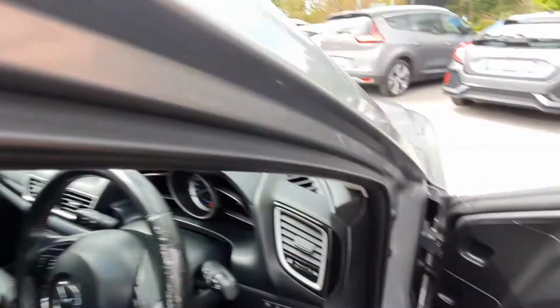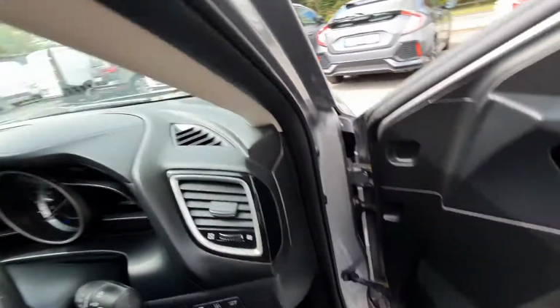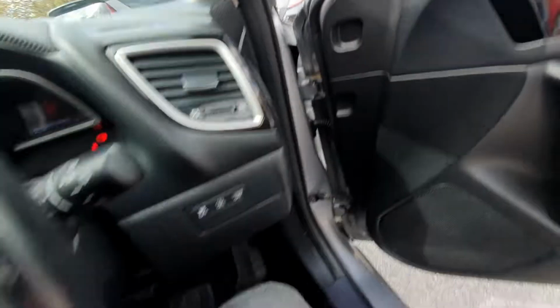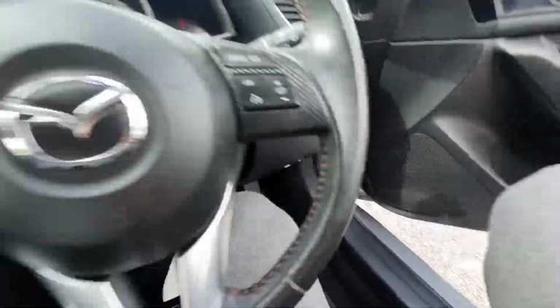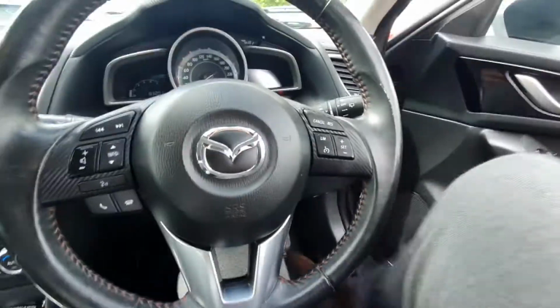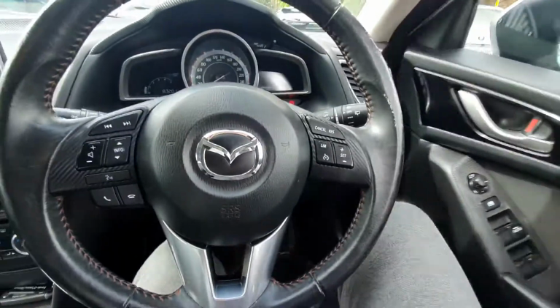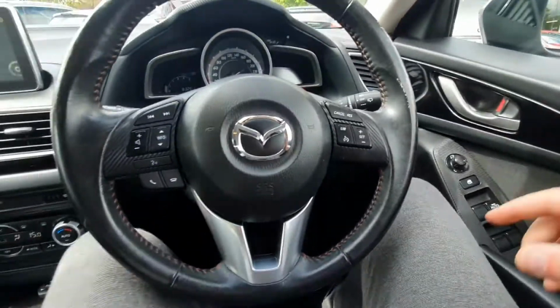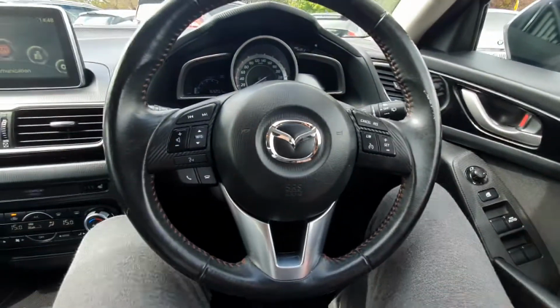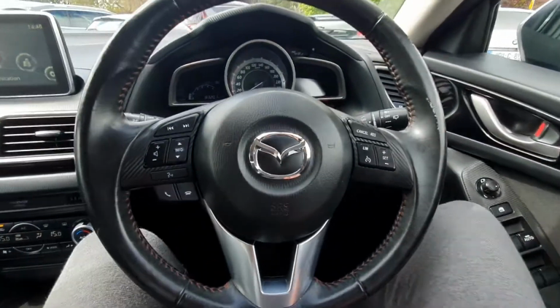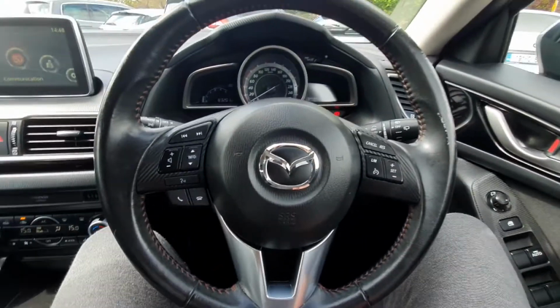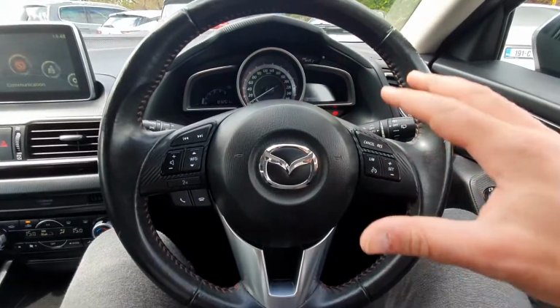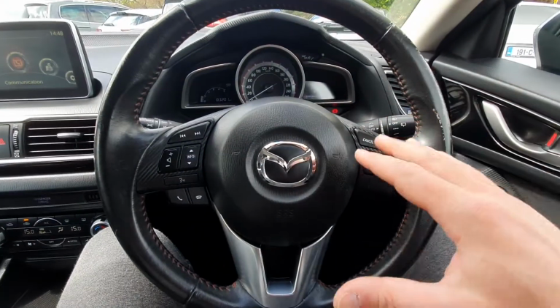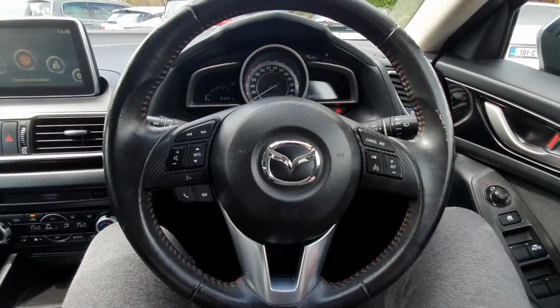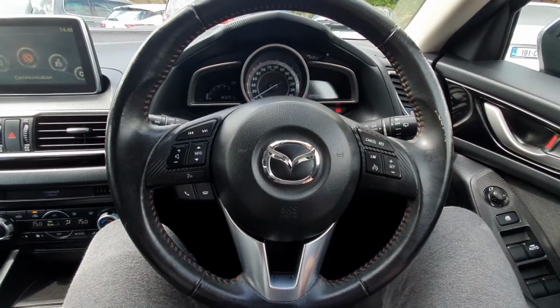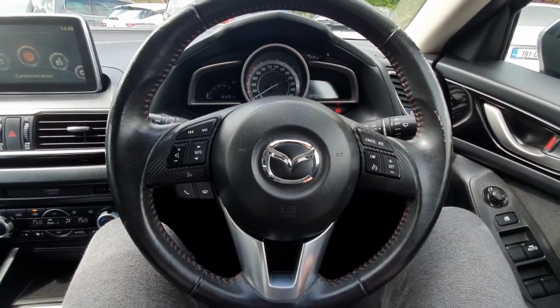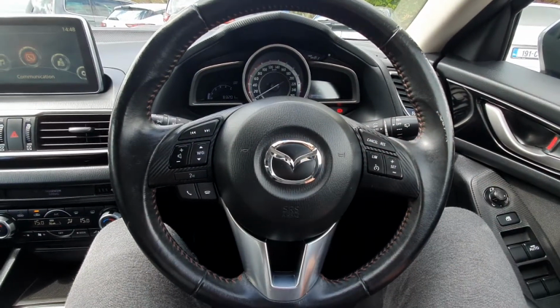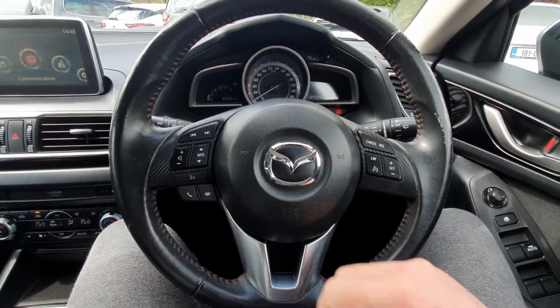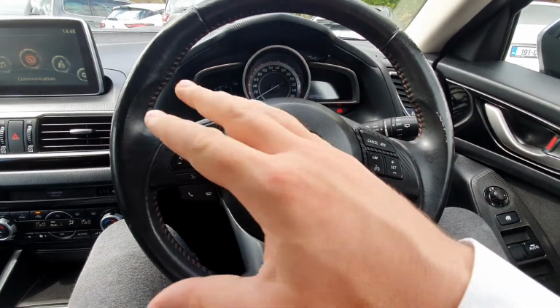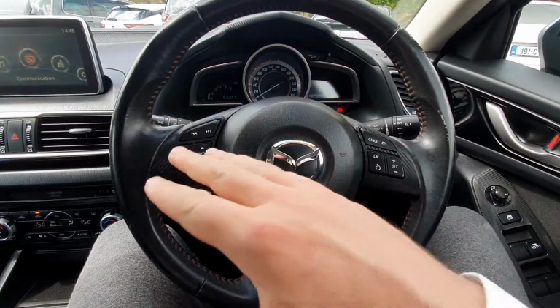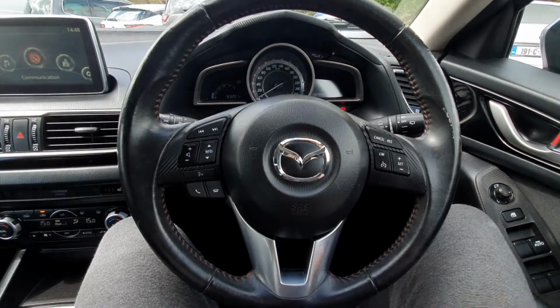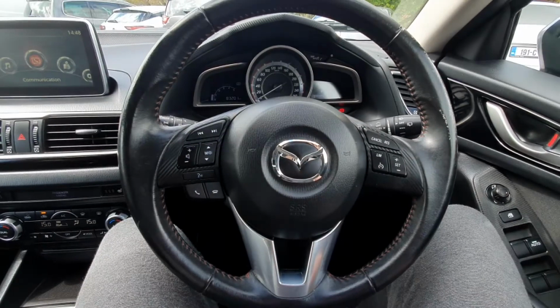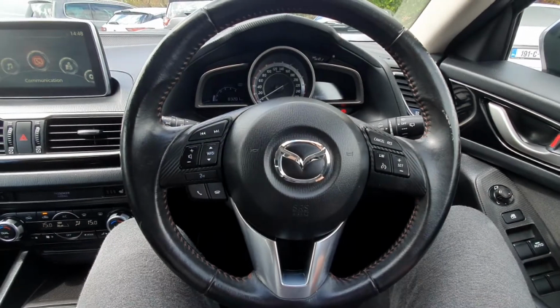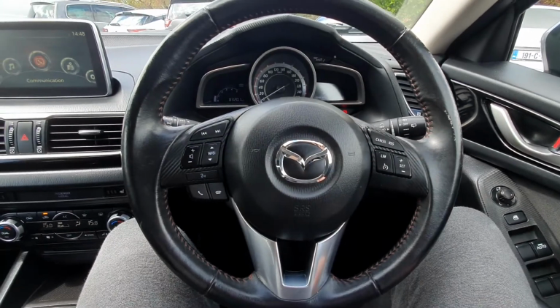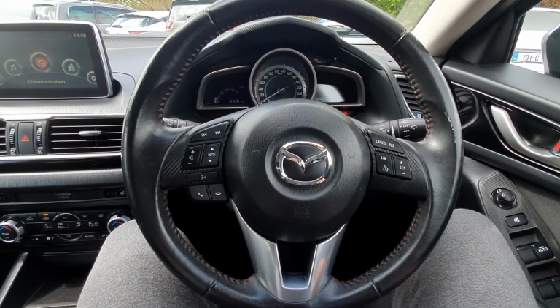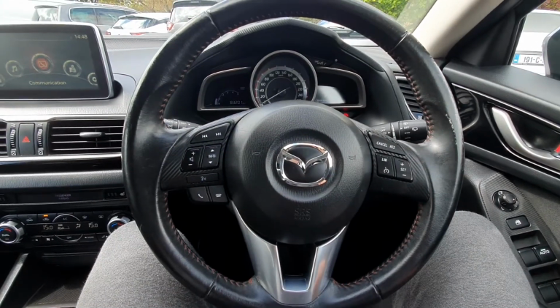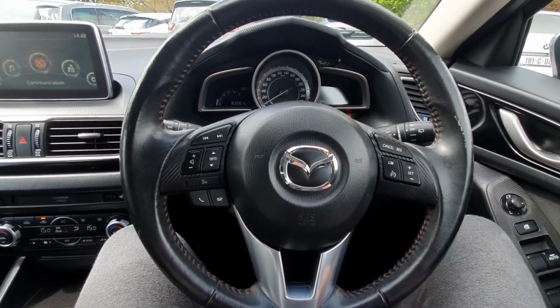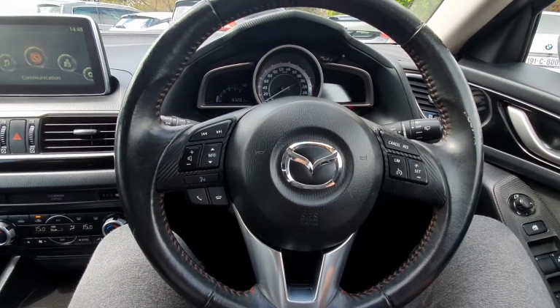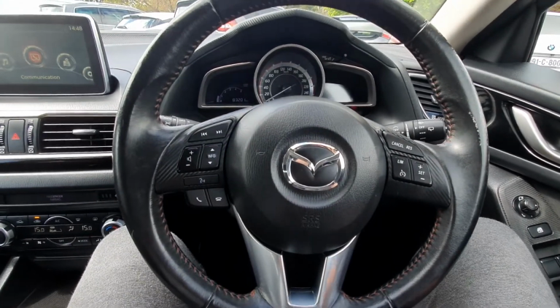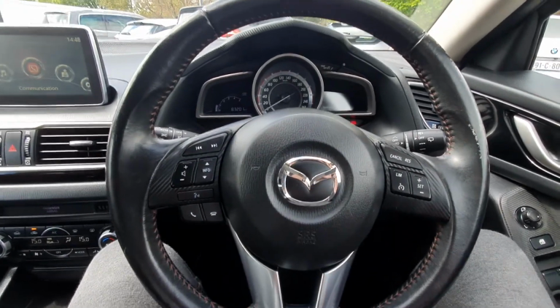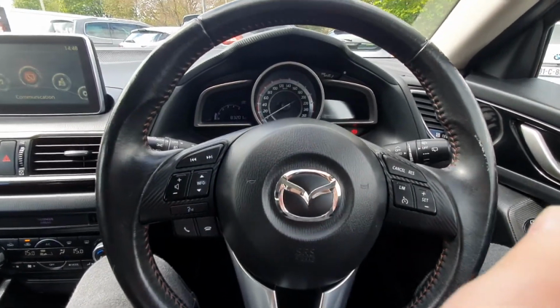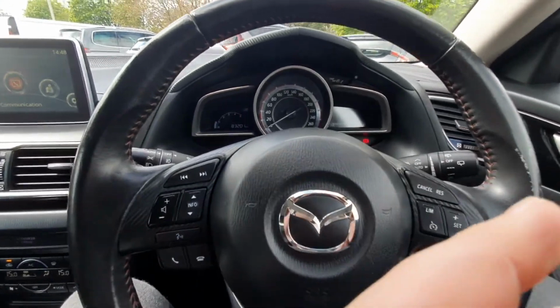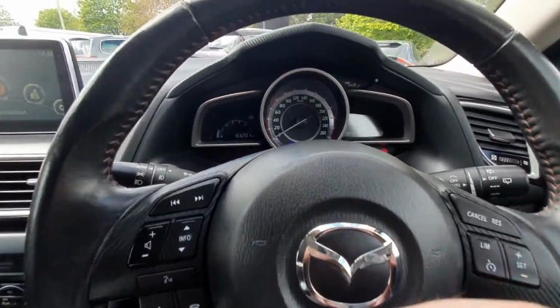It also comes with a multi-functional controlled steering wheel — all your cruise control settings on the right, all your Bluetooth and media settings on the left. You have automatic lights and automatic wipers.